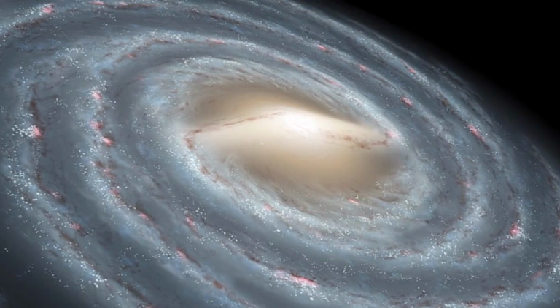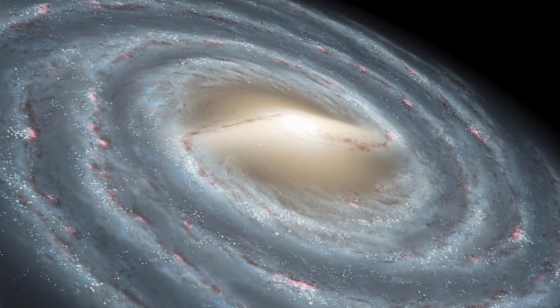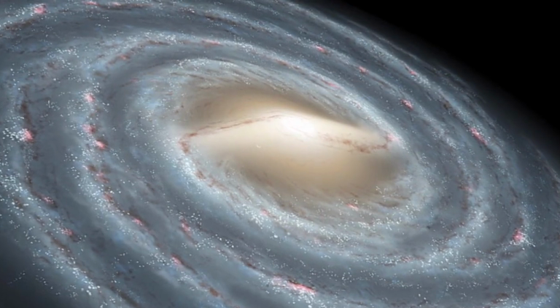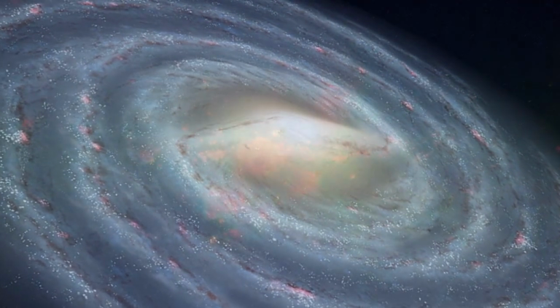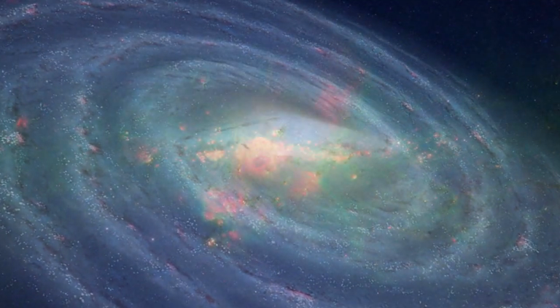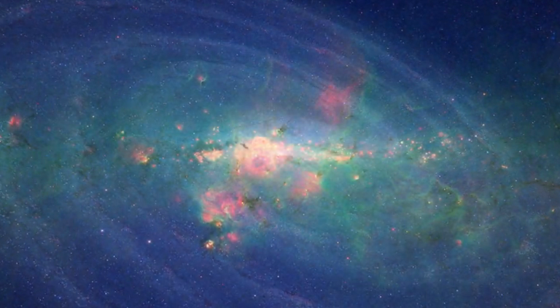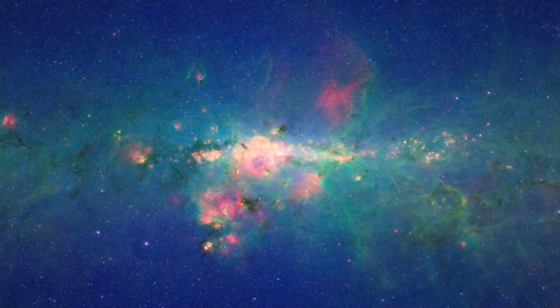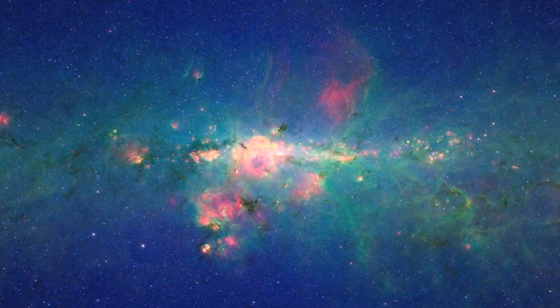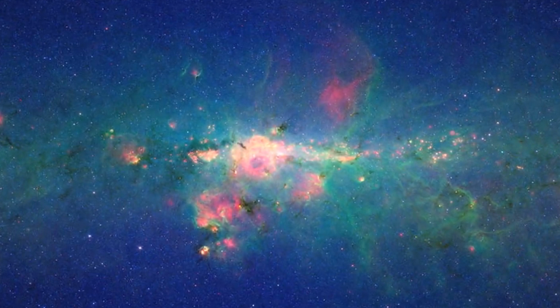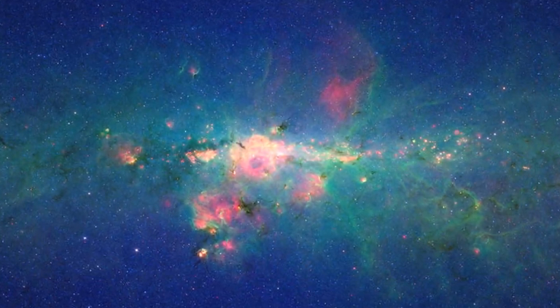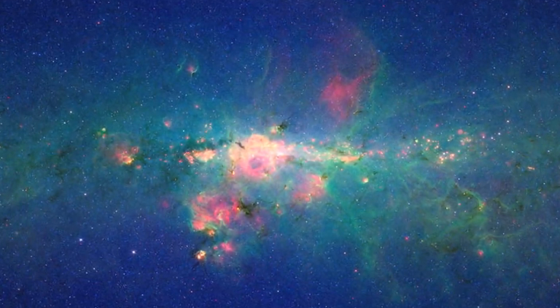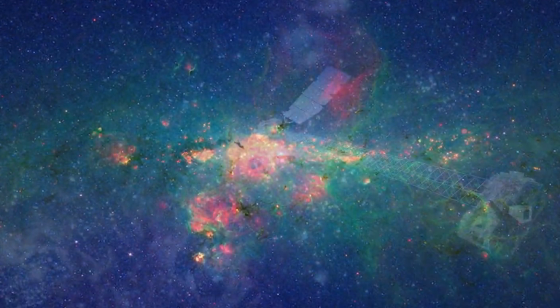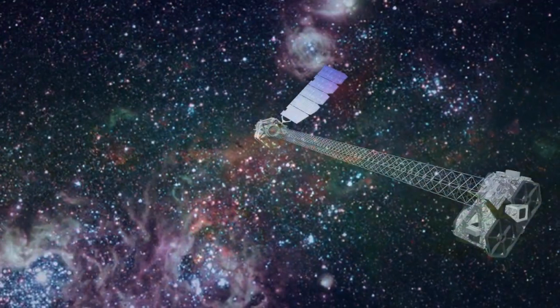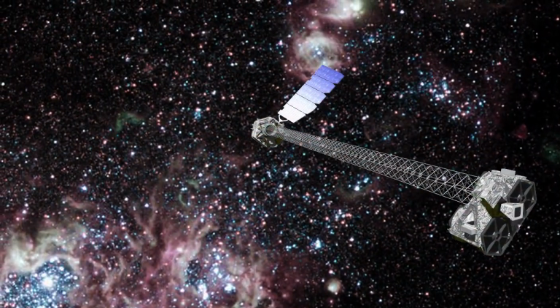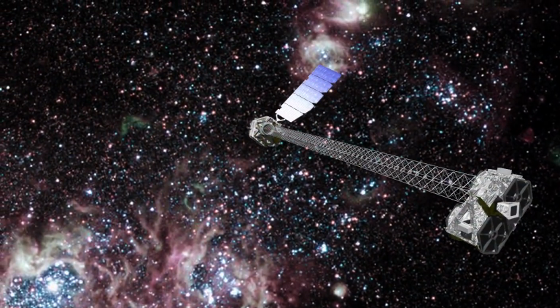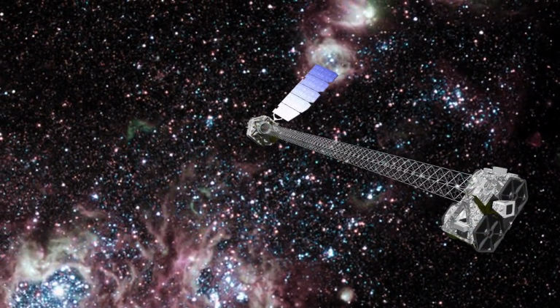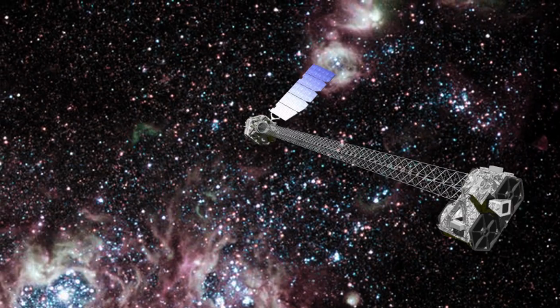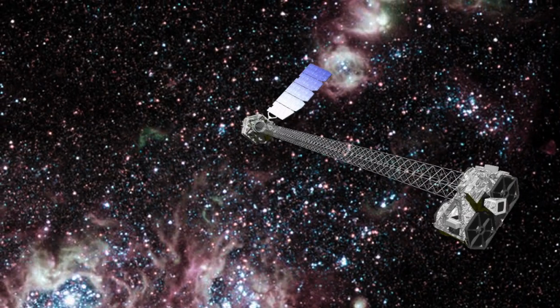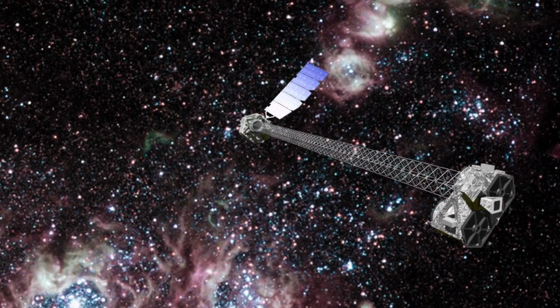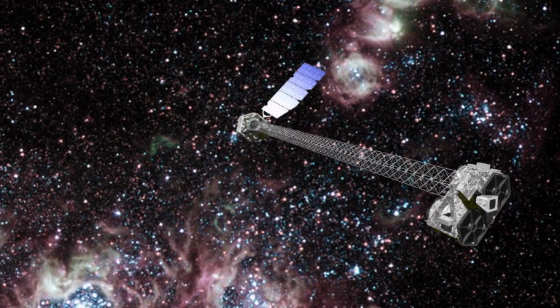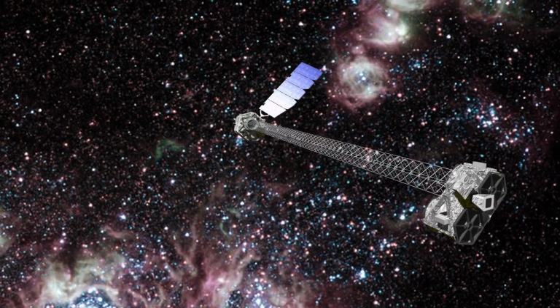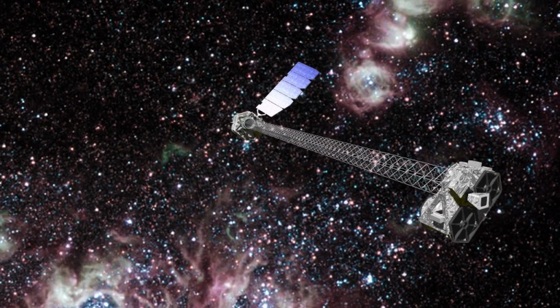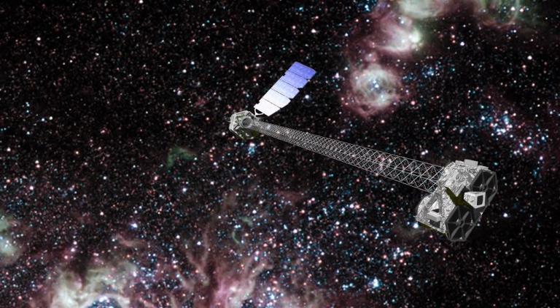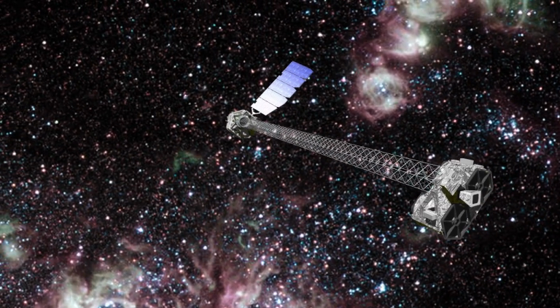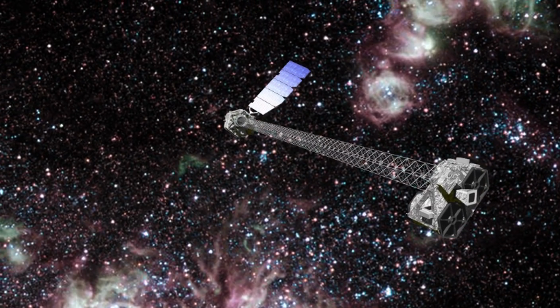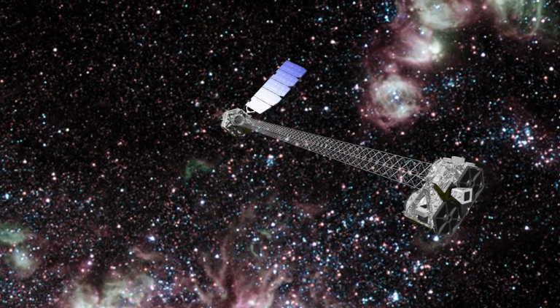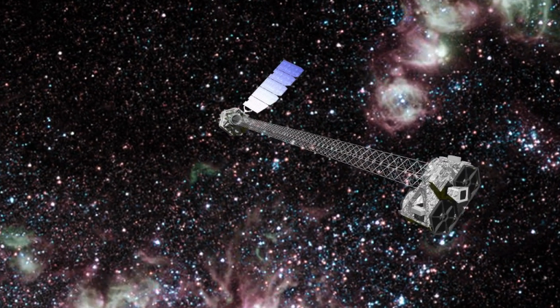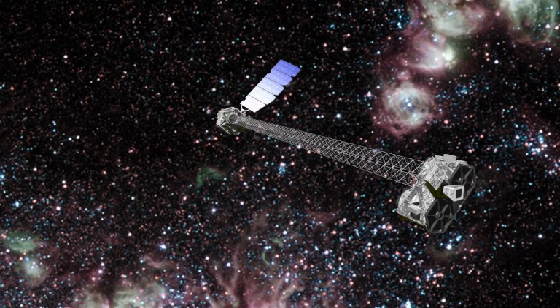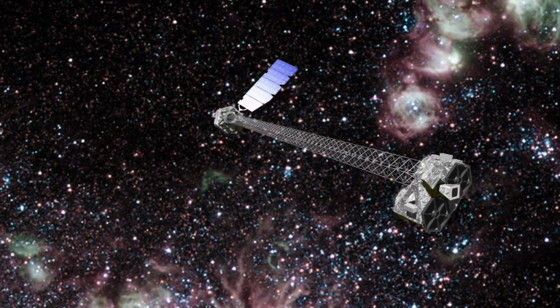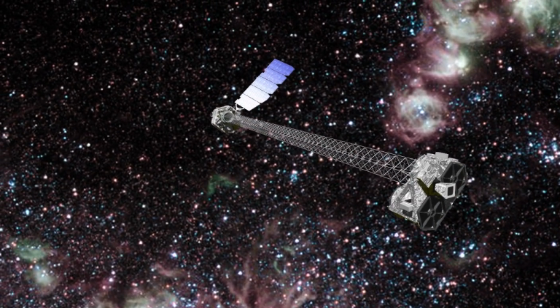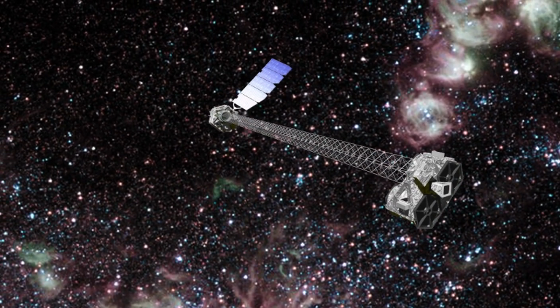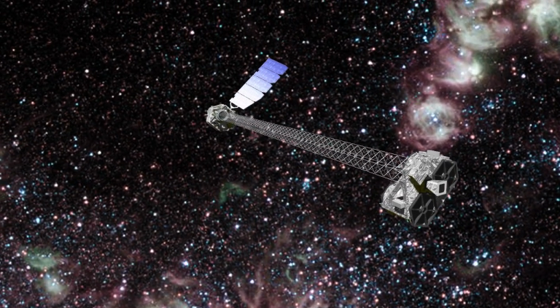There's more to the universe than meets the eye, so NASA is going to launch an observatory called NuSTAR to see some of the things we've been missing.